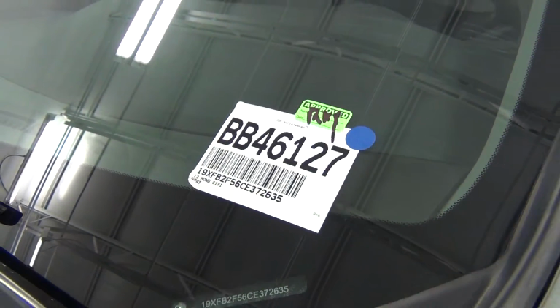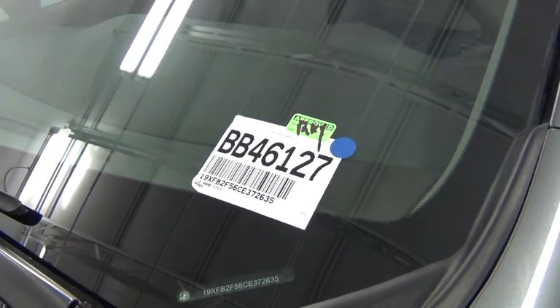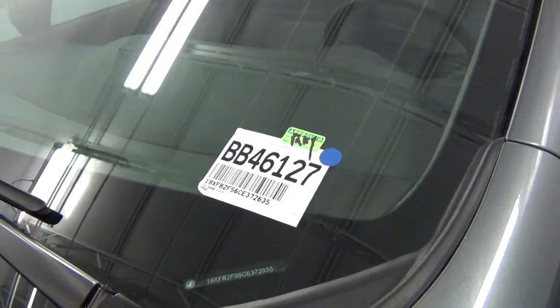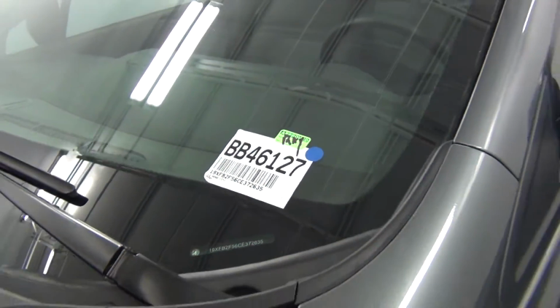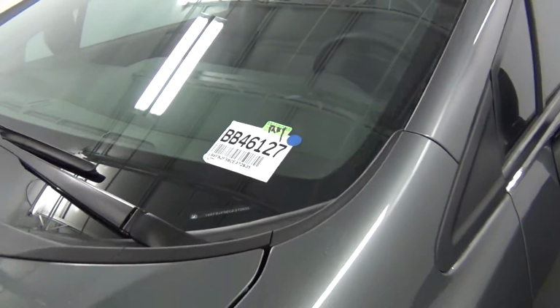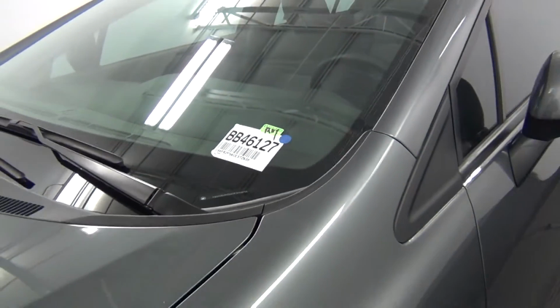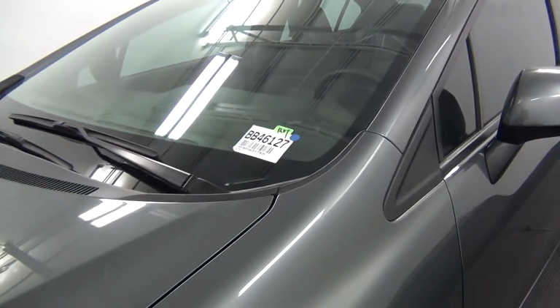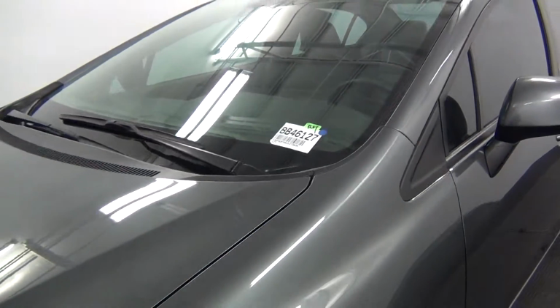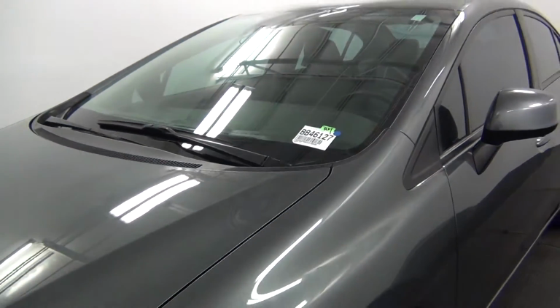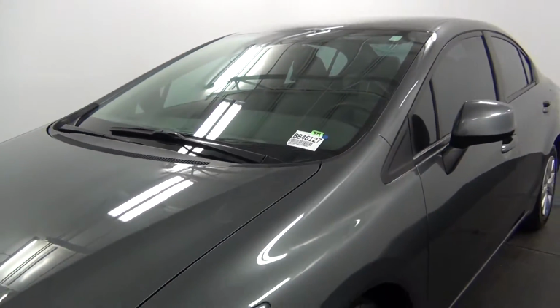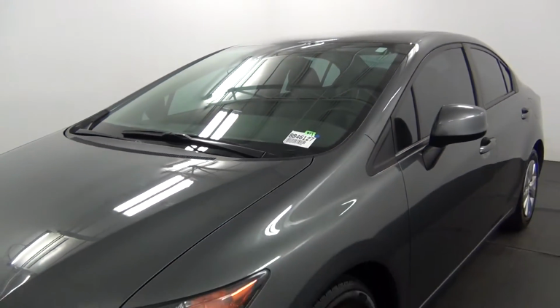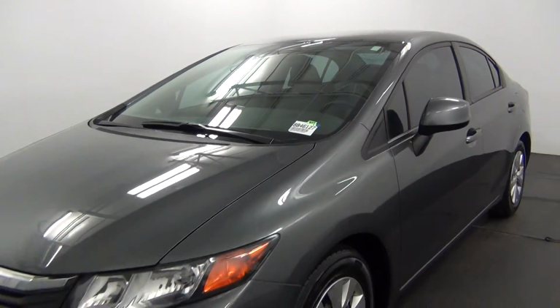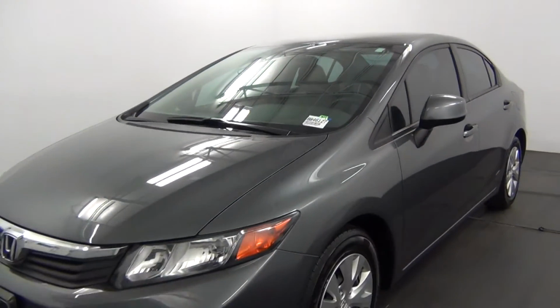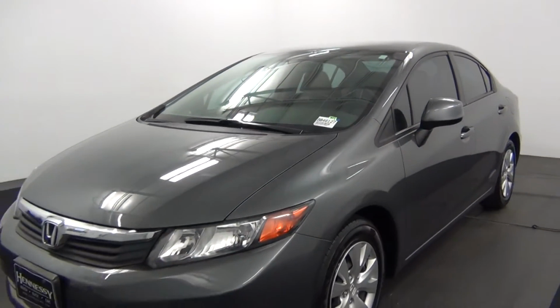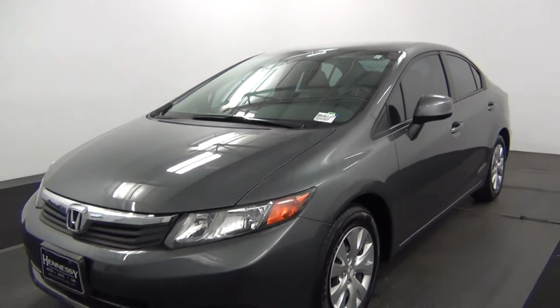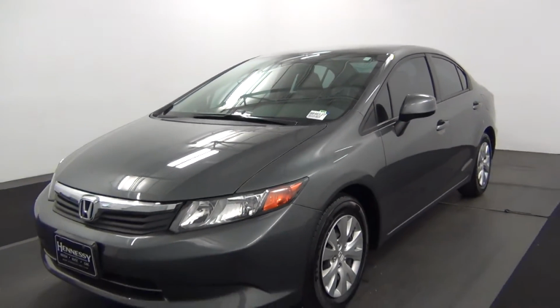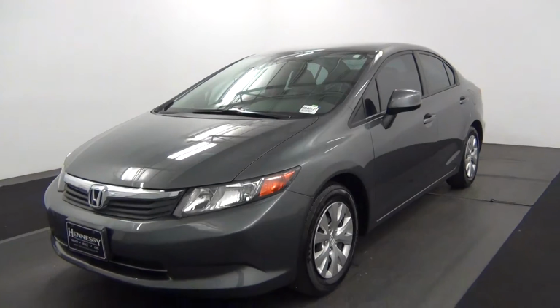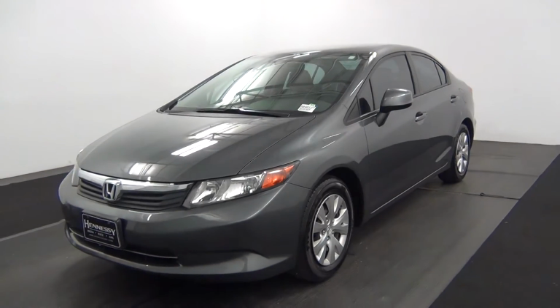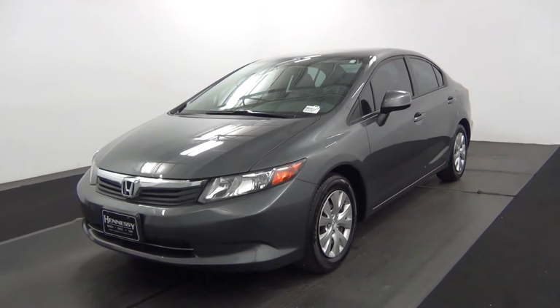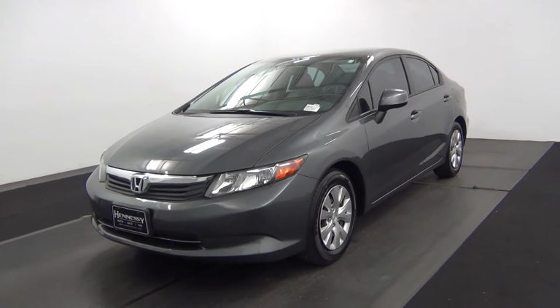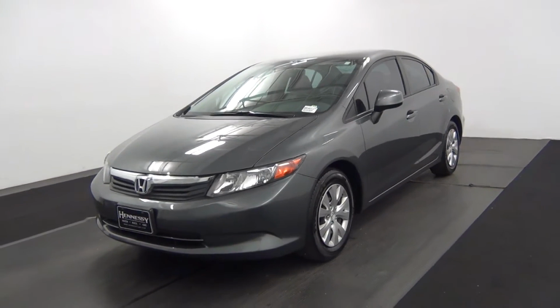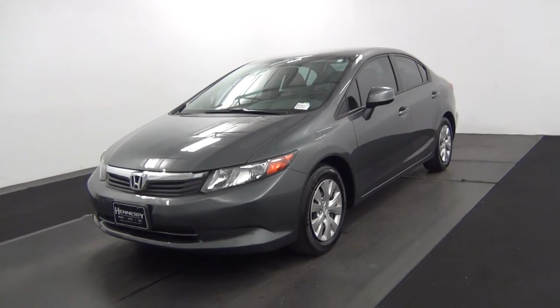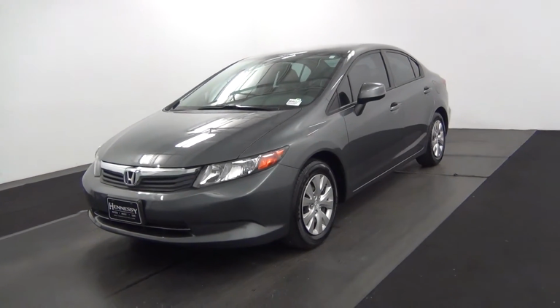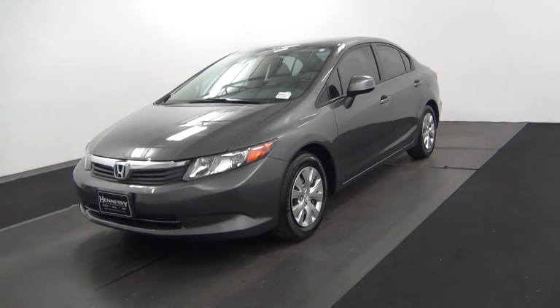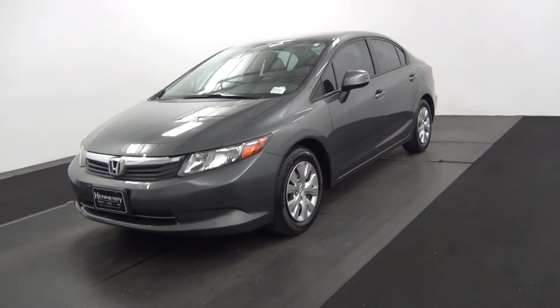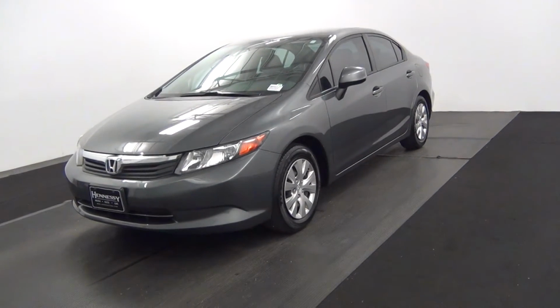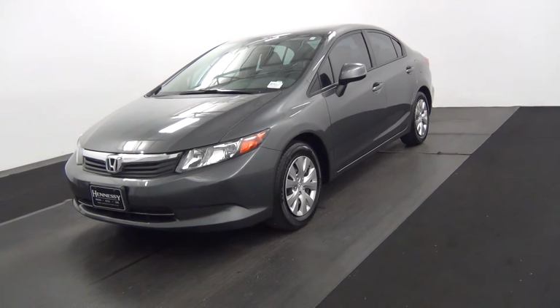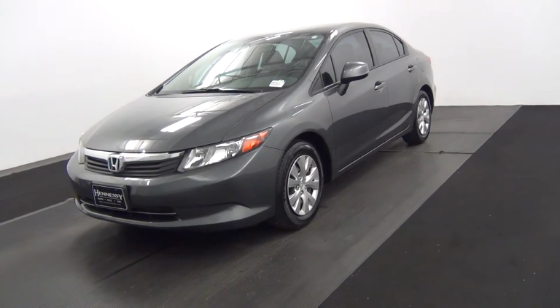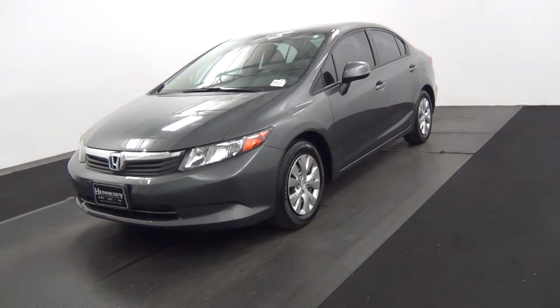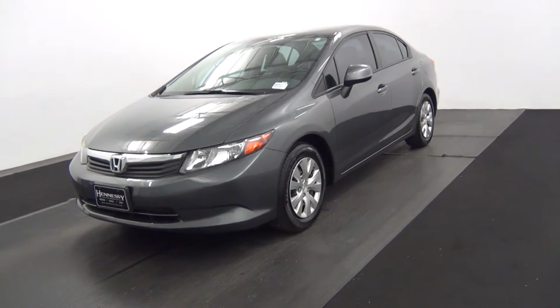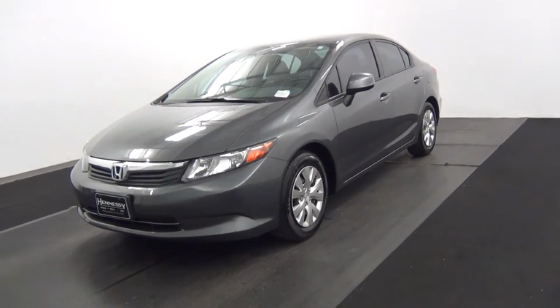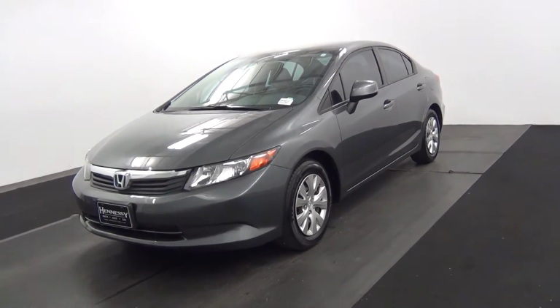Hello, today we're going to do a walk around a 2012 Honda Civic, stock number BB46127.